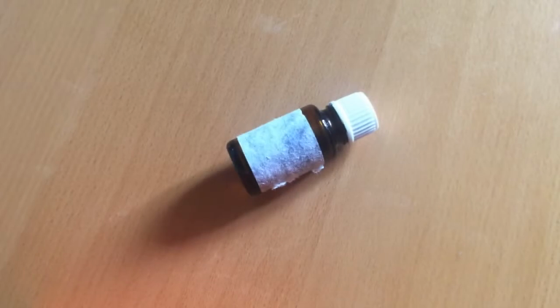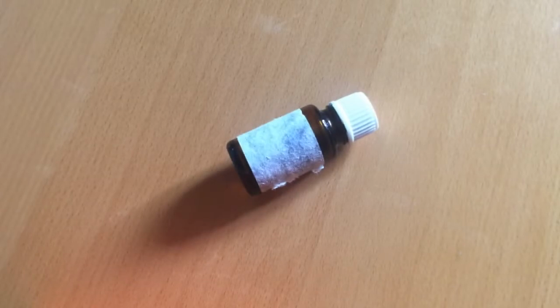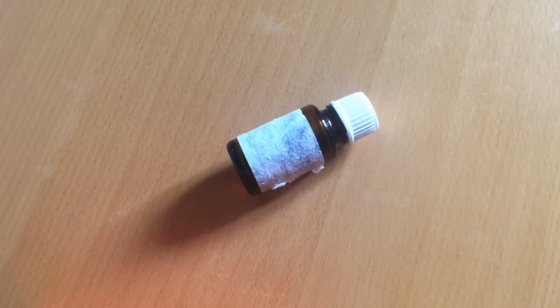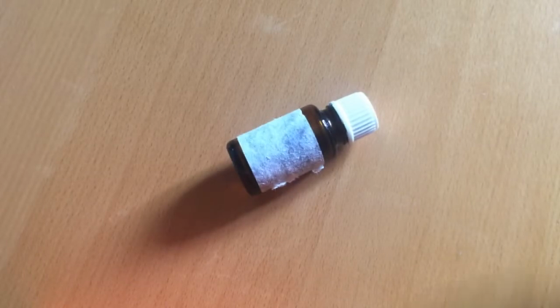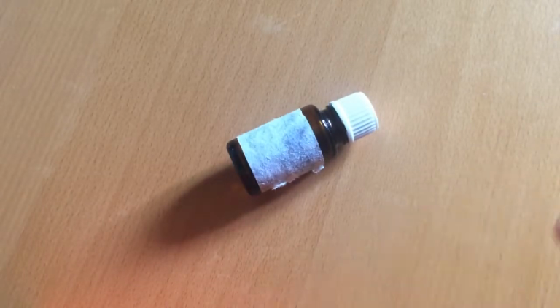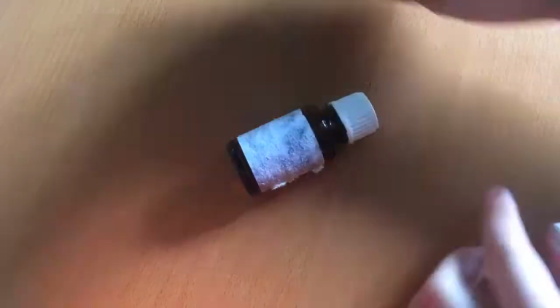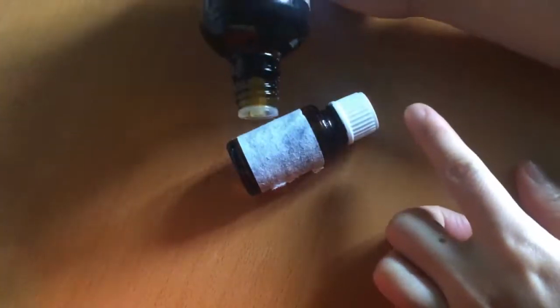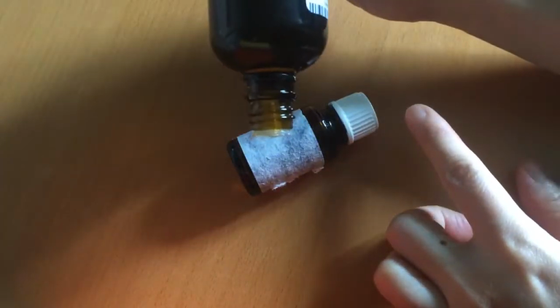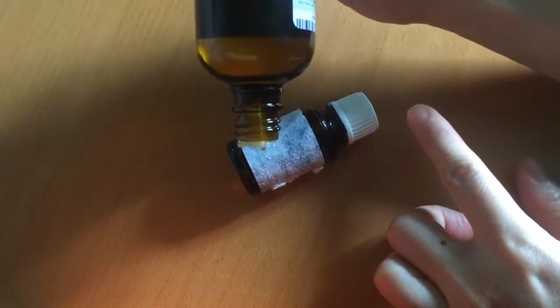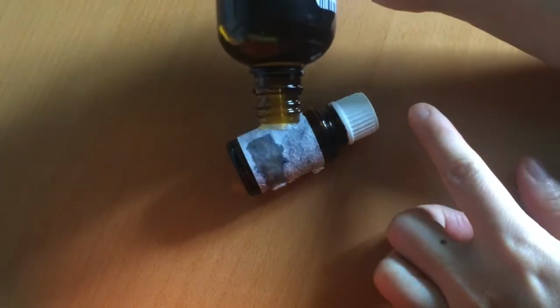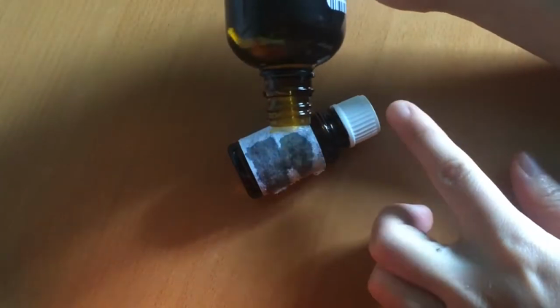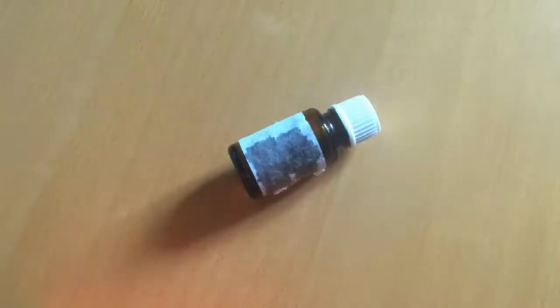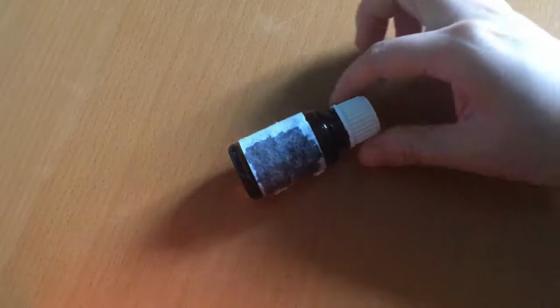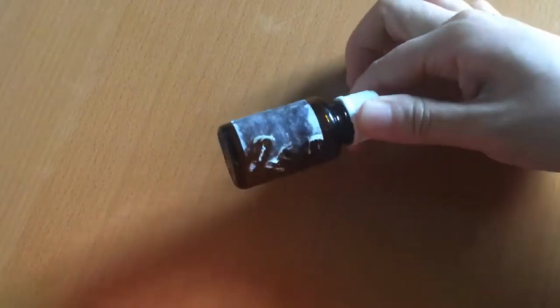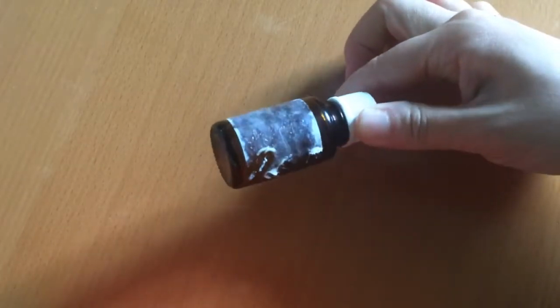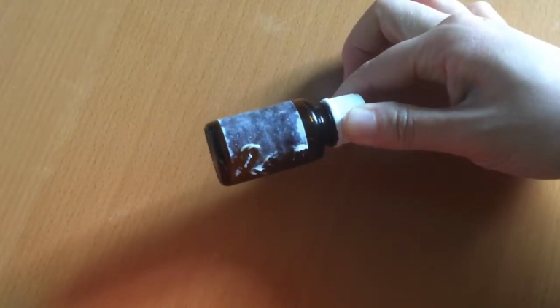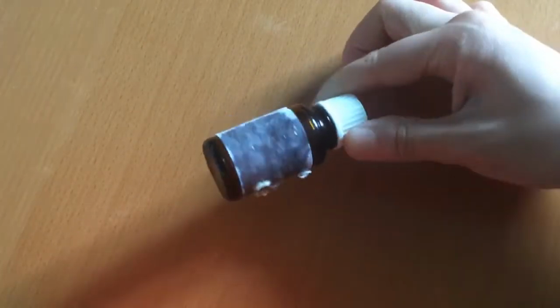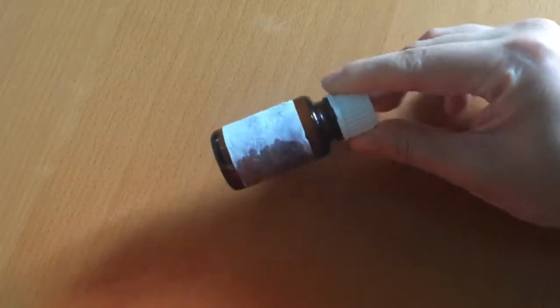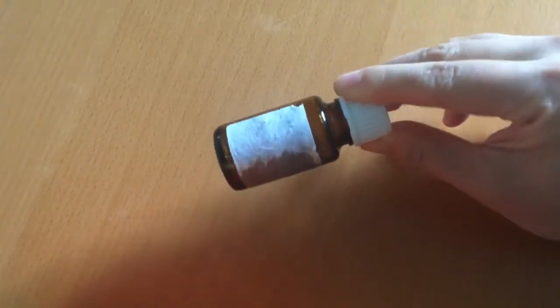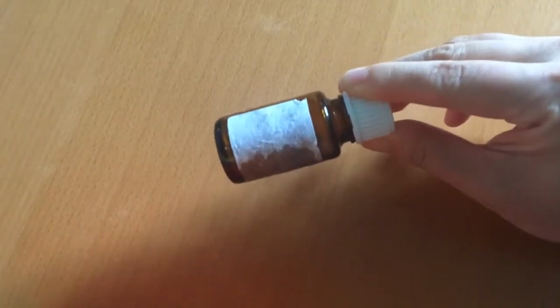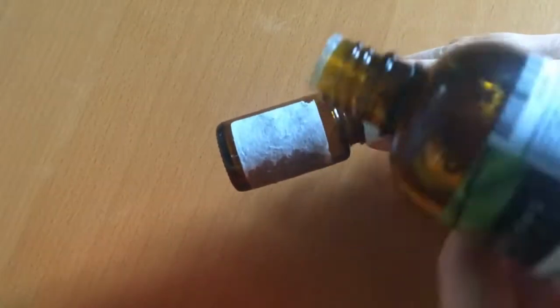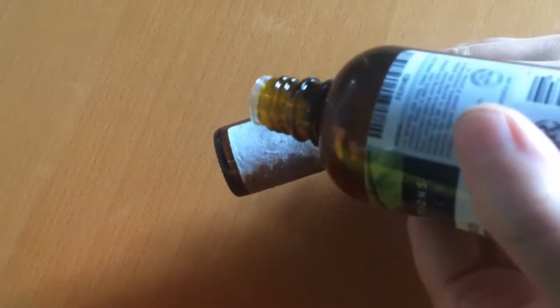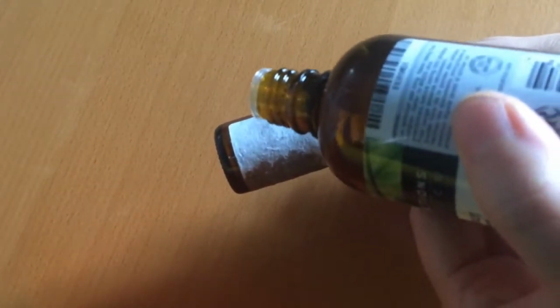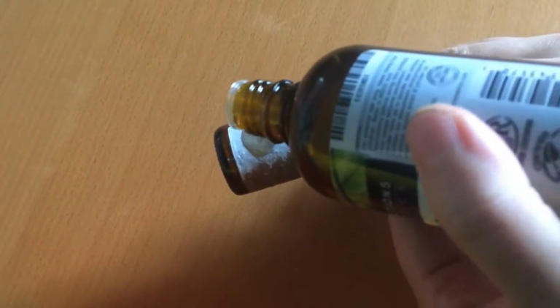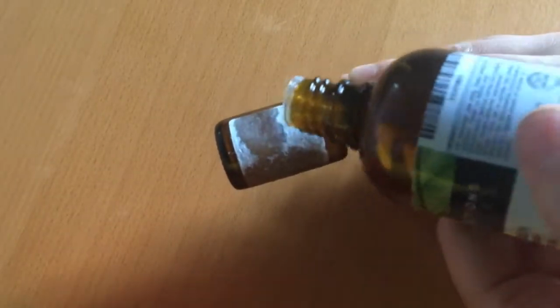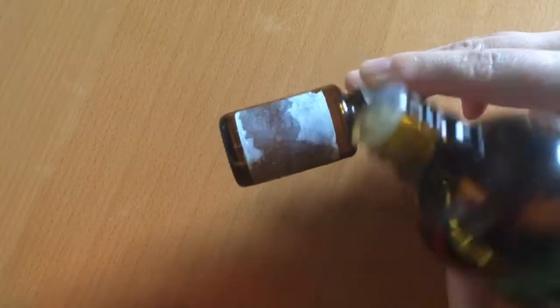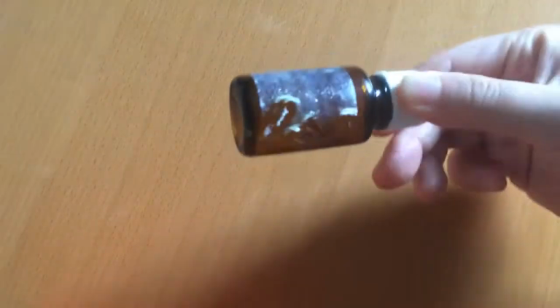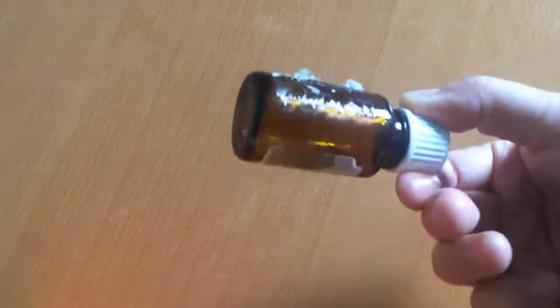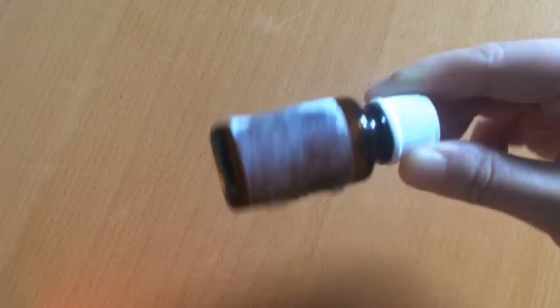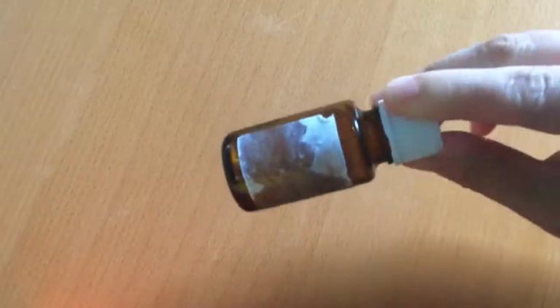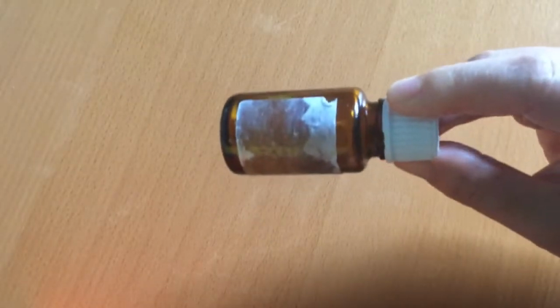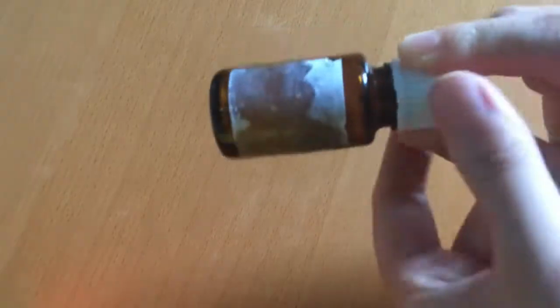Here's a bottle with part of a label still stuck to it. You may be able to see that I had attempted to scratch the edges off to no avail. Put a few drops of lemon essential oil onto your label. I chose to cover the whole thing because it's quite a sticky label.